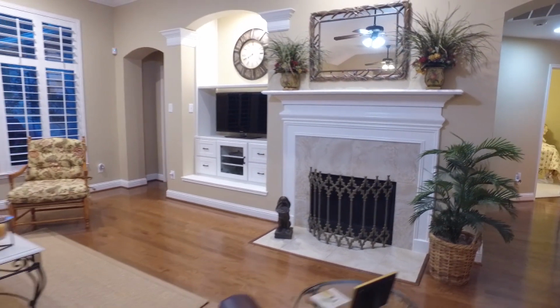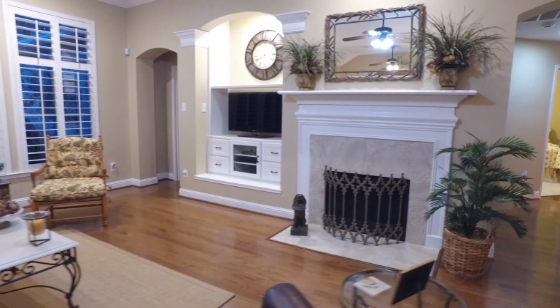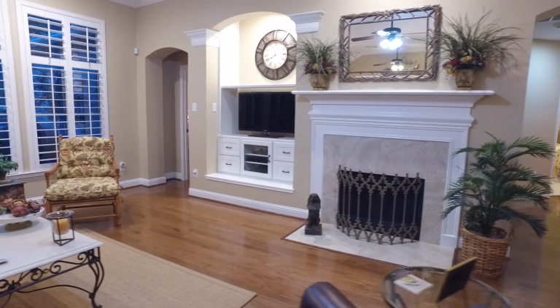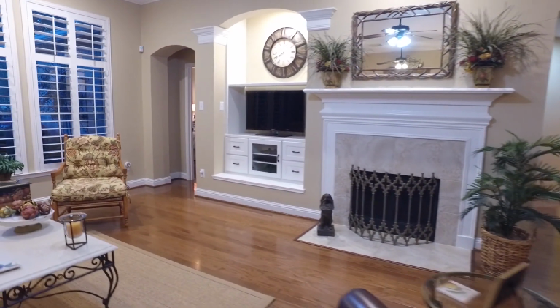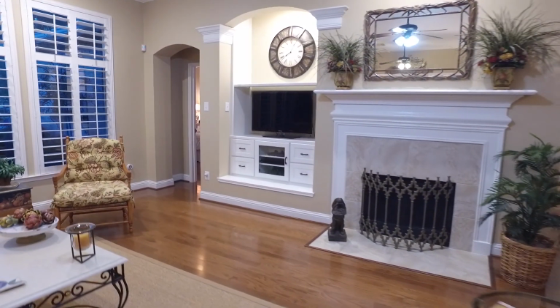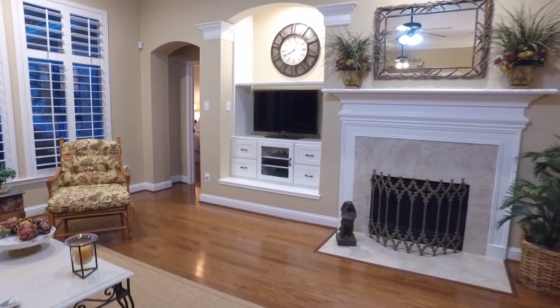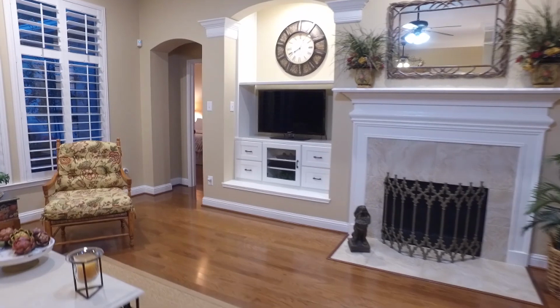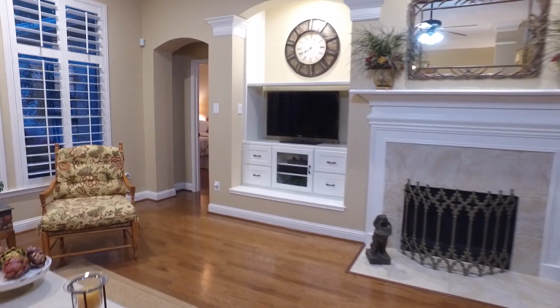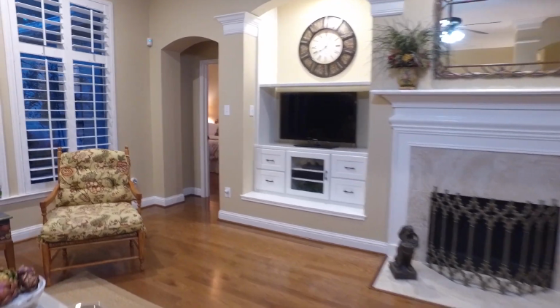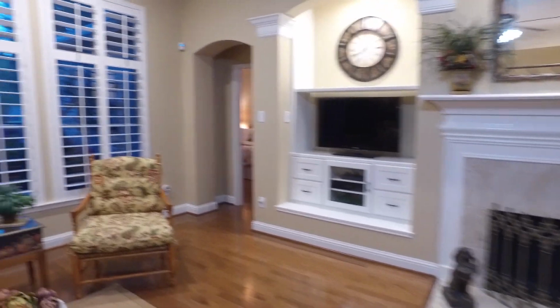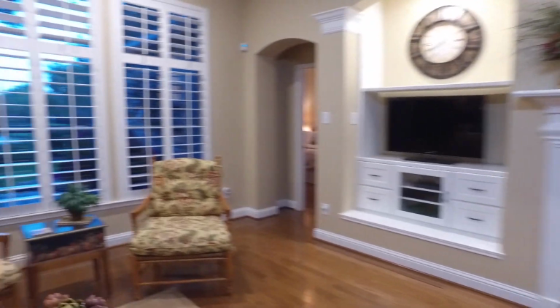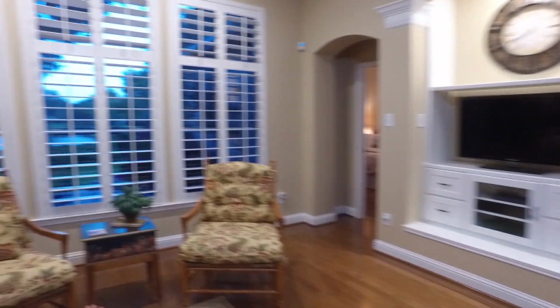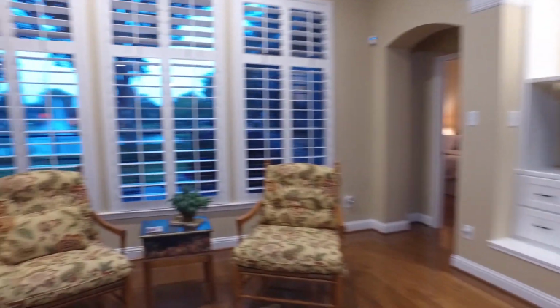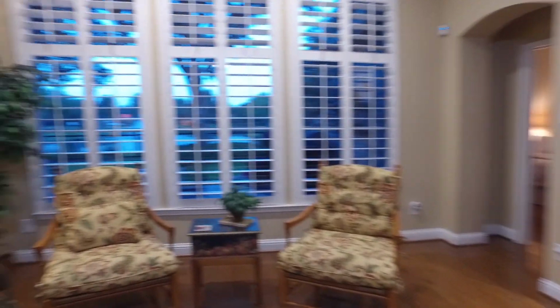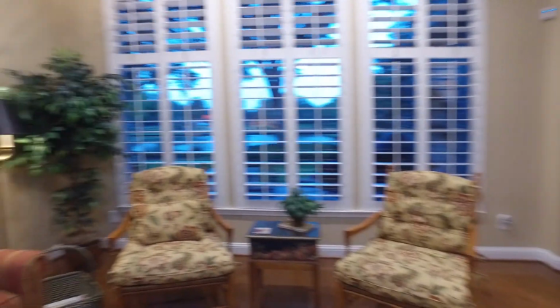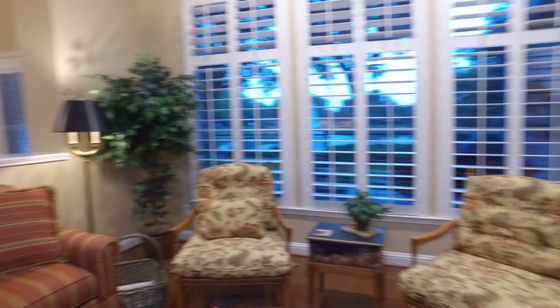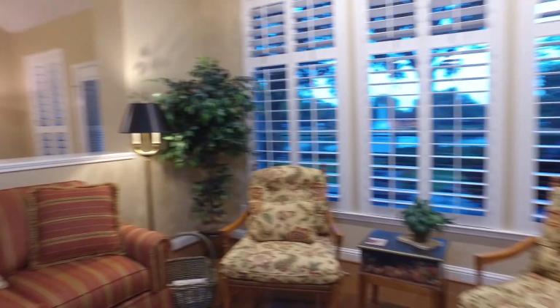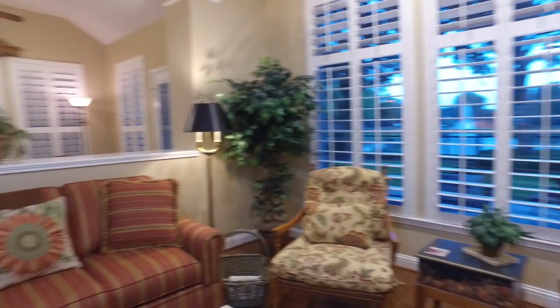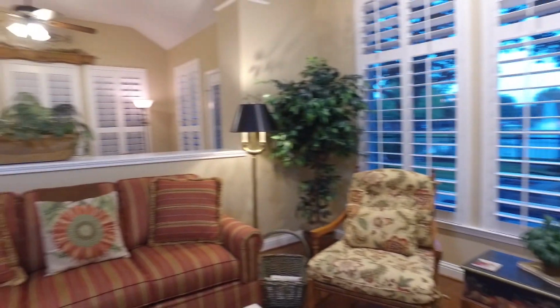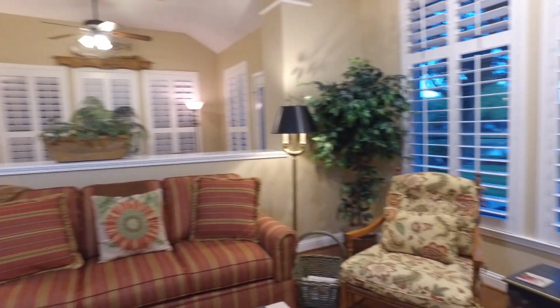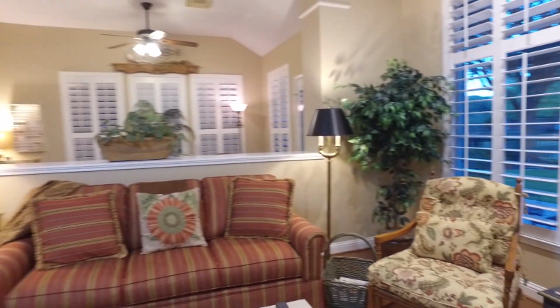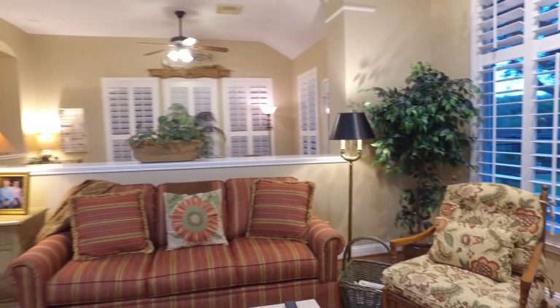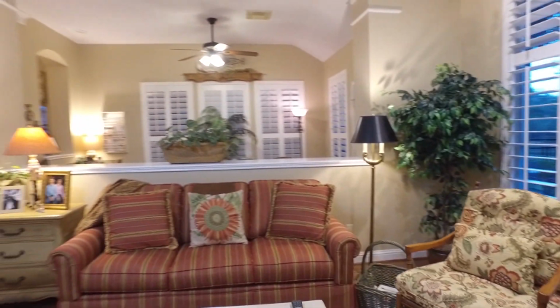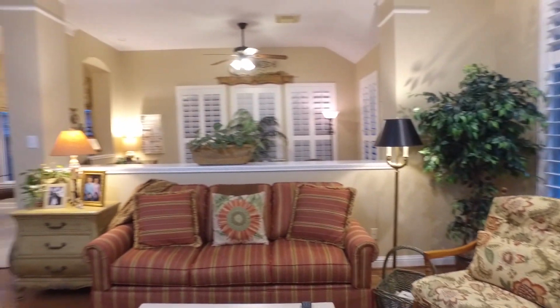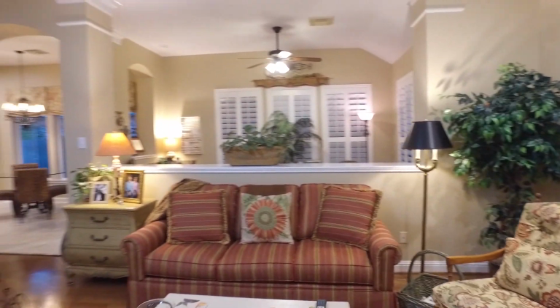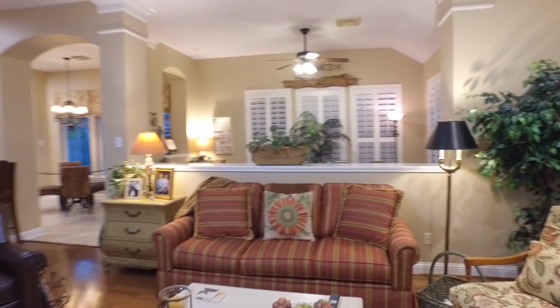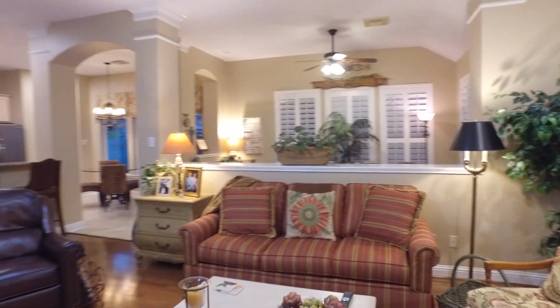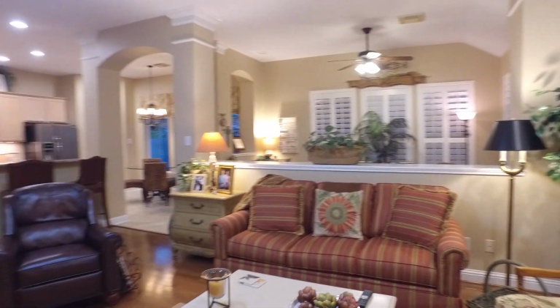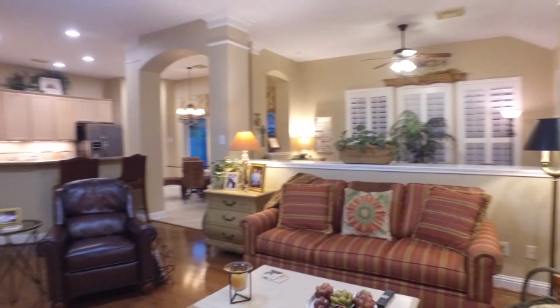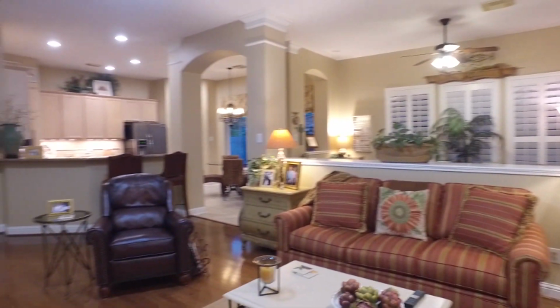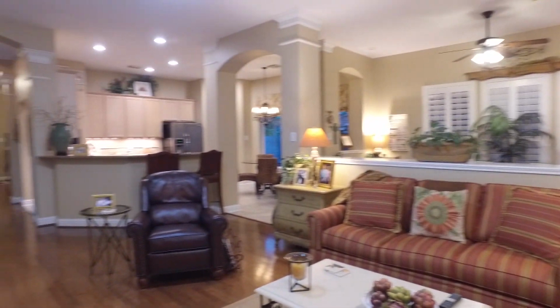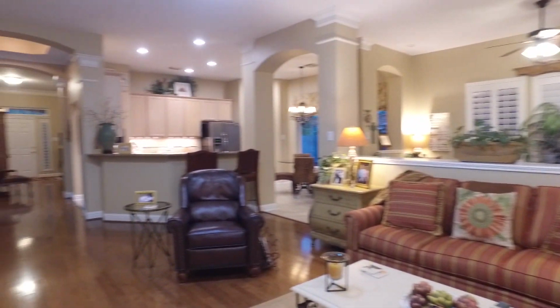This home has everything on your list and then some. With a gorgeous view into the backyard, you might want to open those blinds up wide.